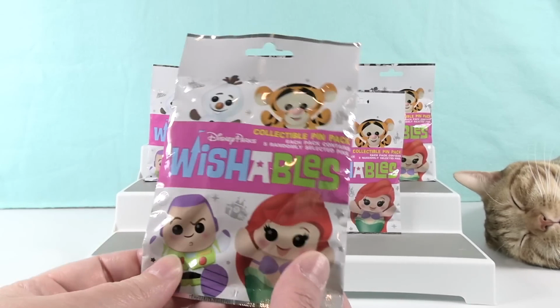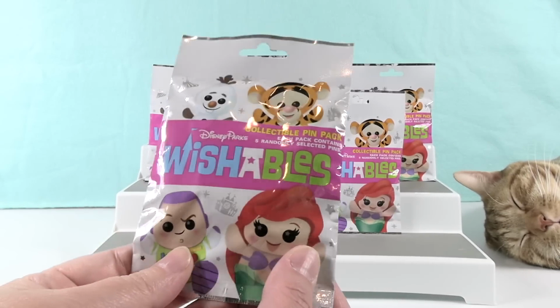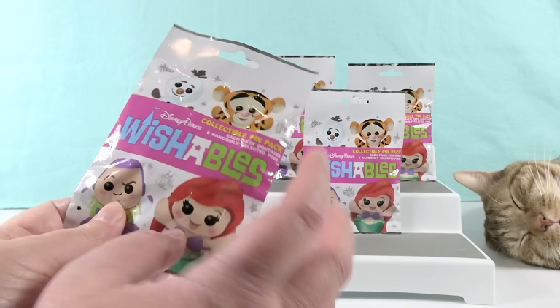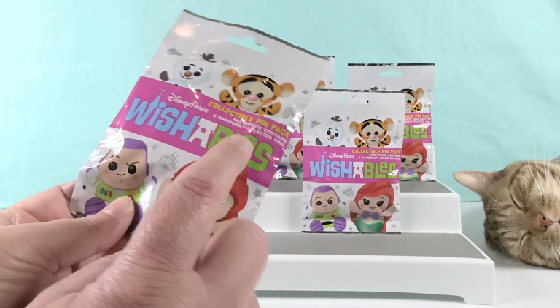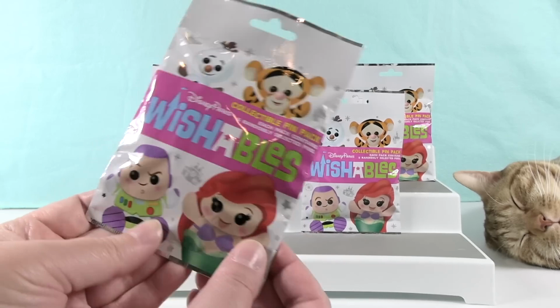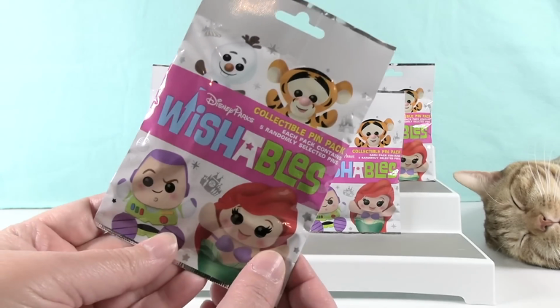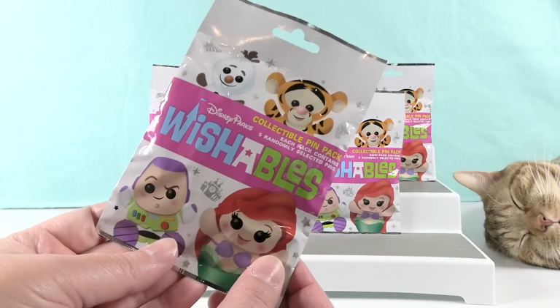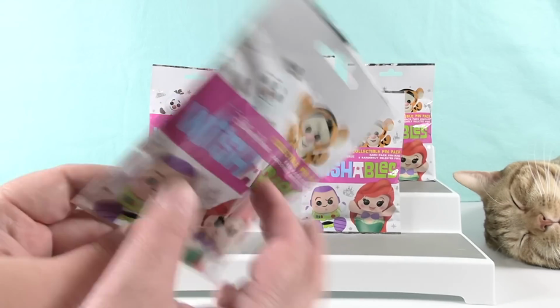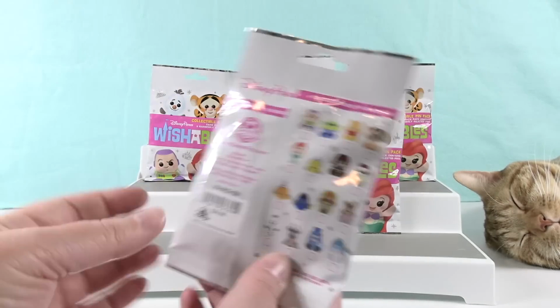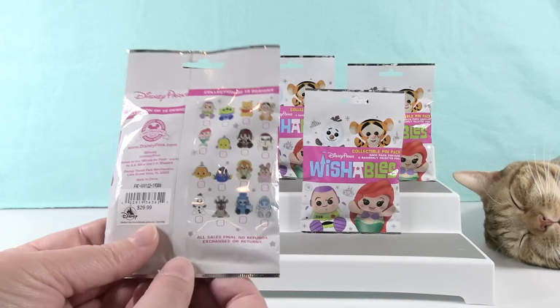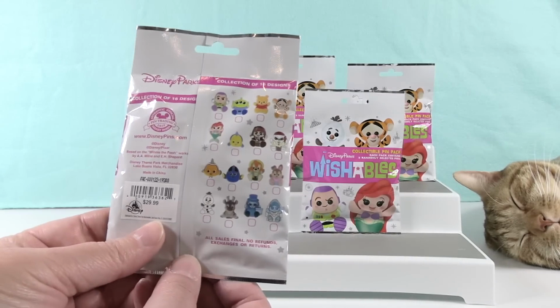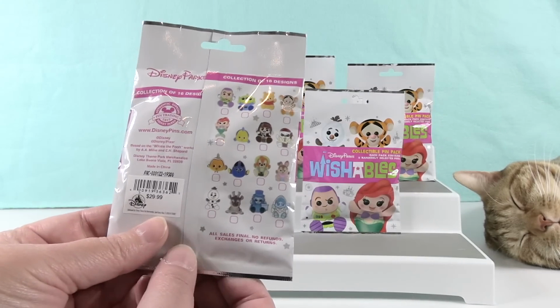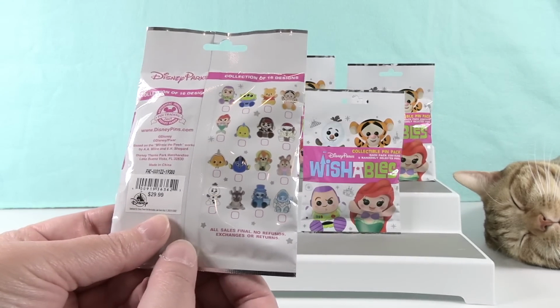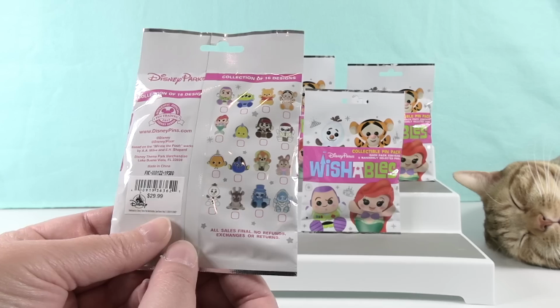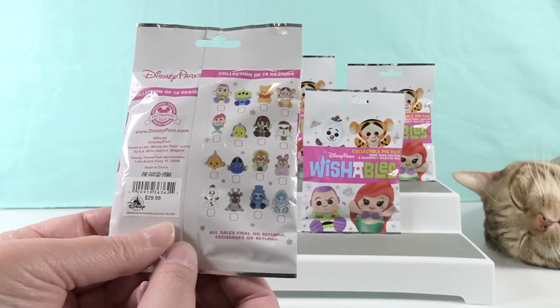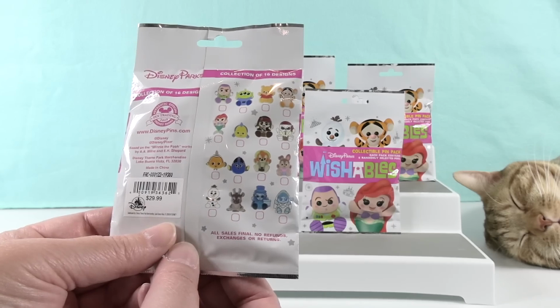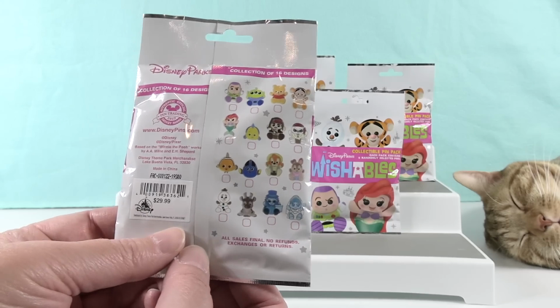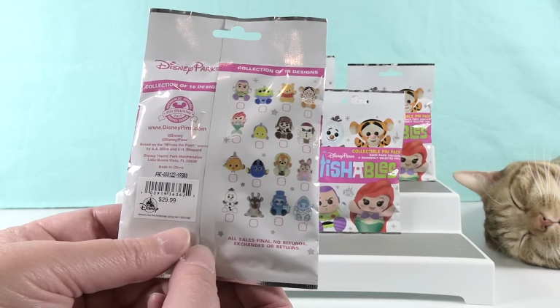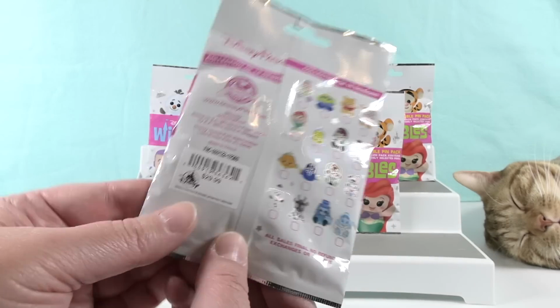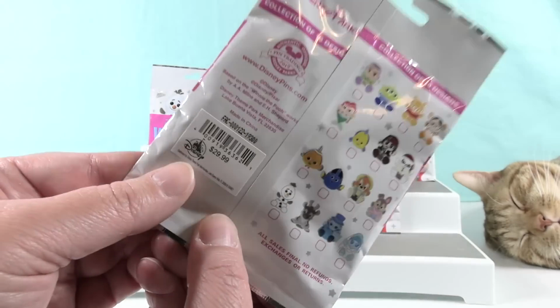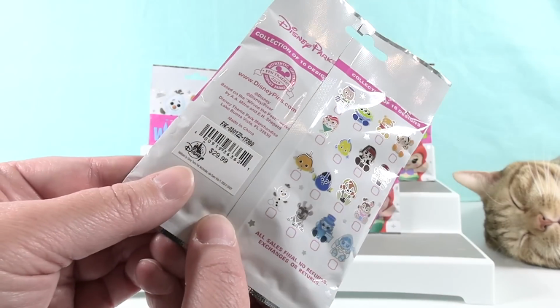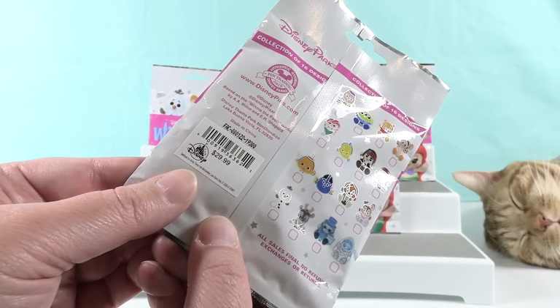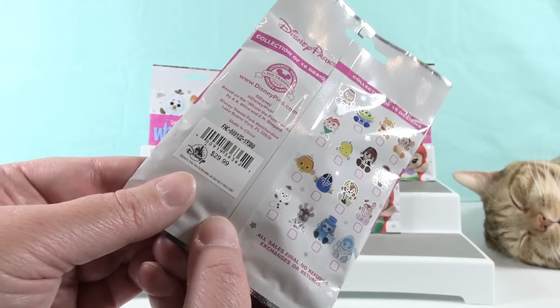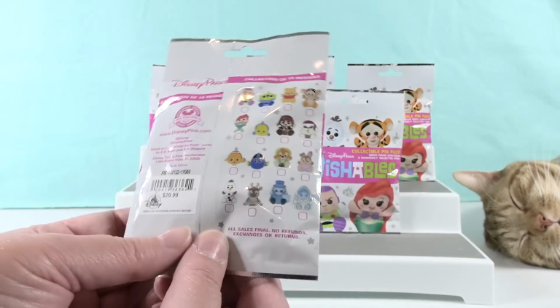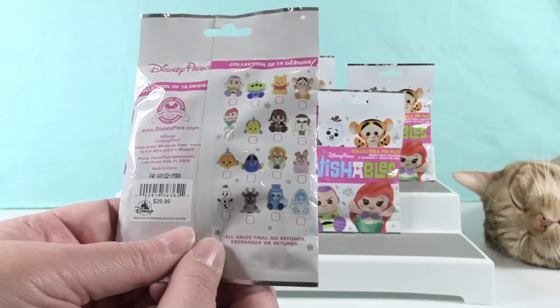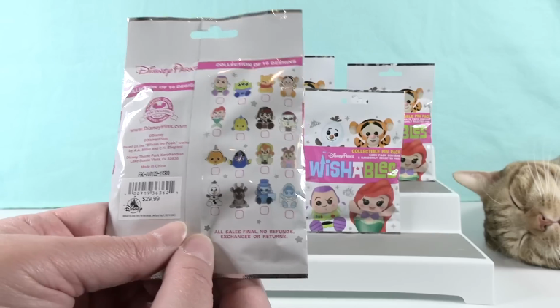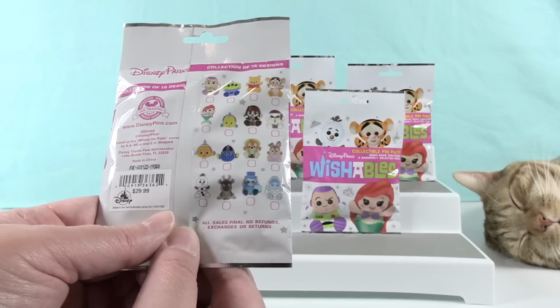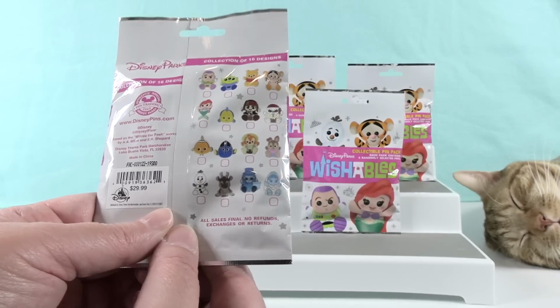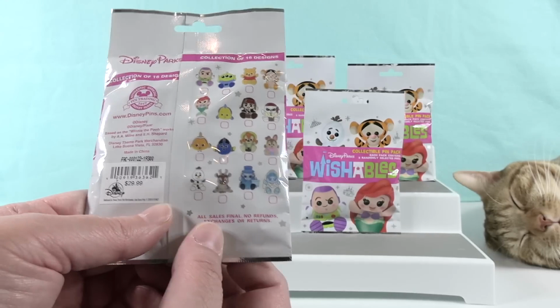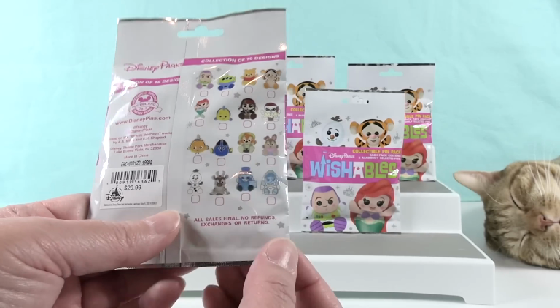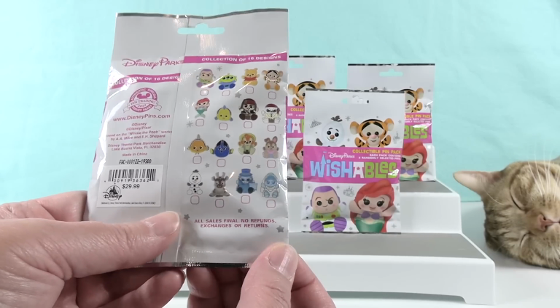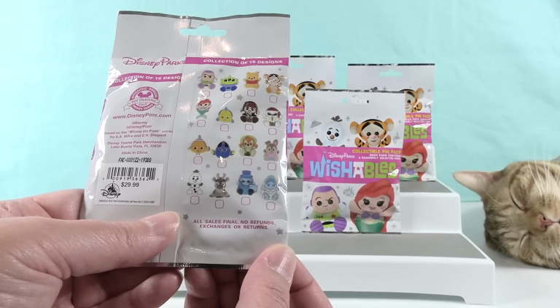They have five packs and each pack contains five different pins. There are 16 different pin designs to collect — you can see them all on the packaging along with the retail price, which is not what they paid.